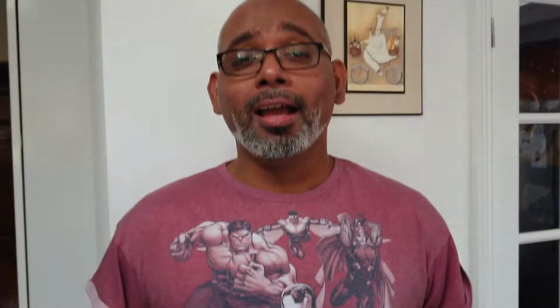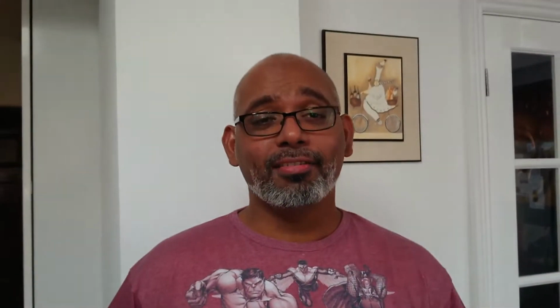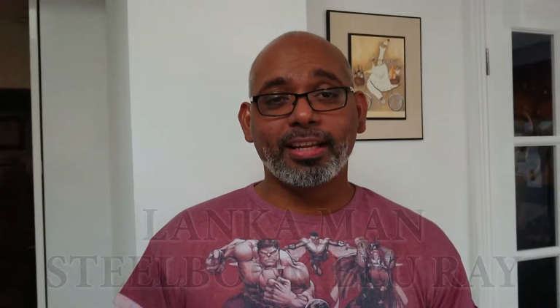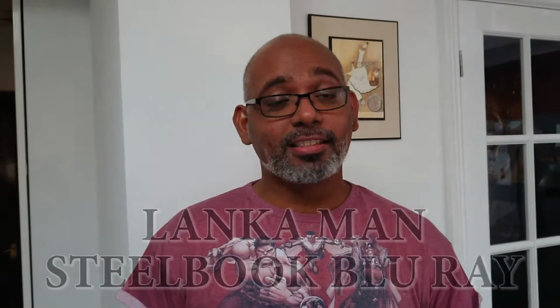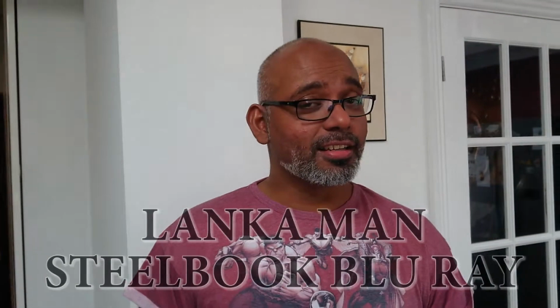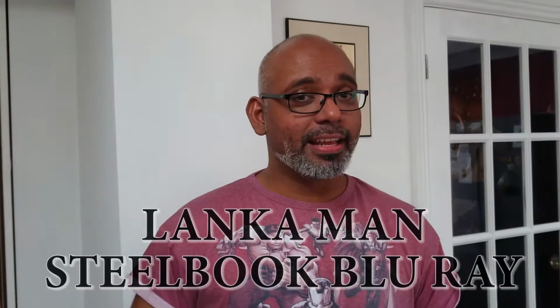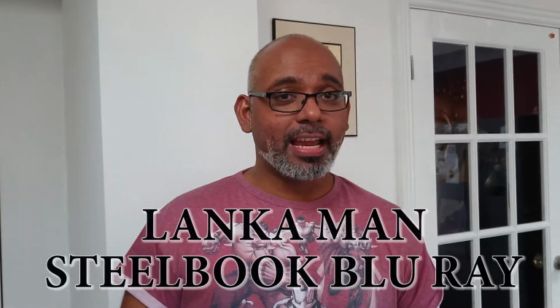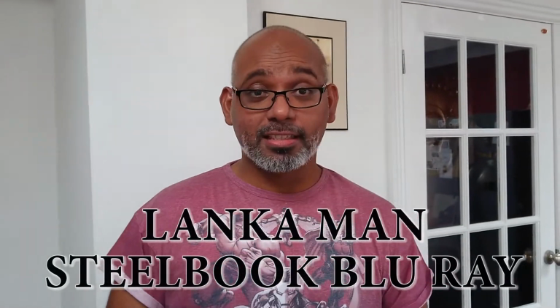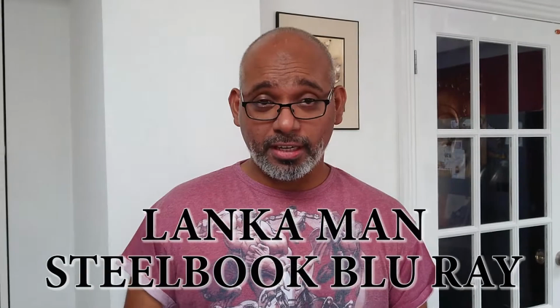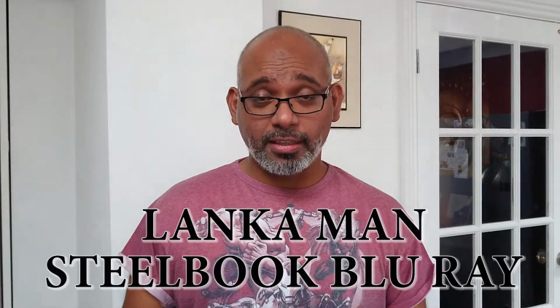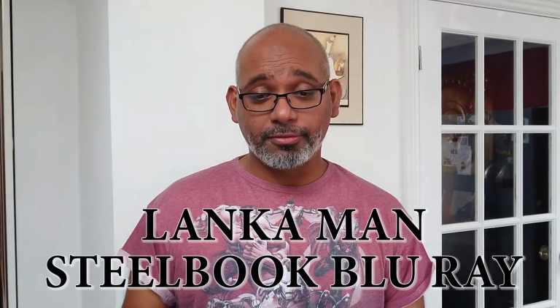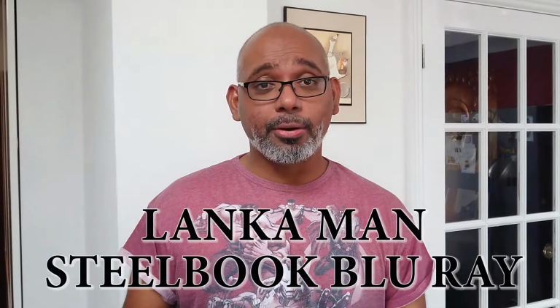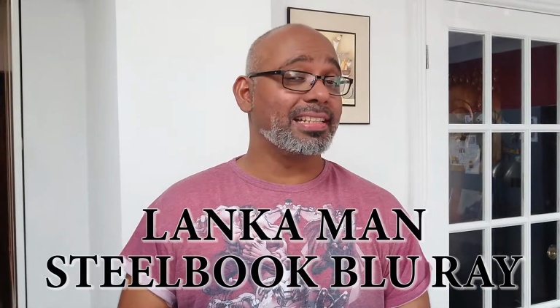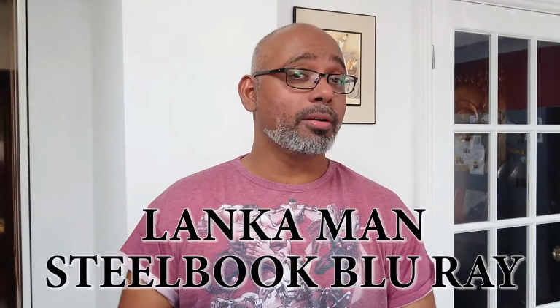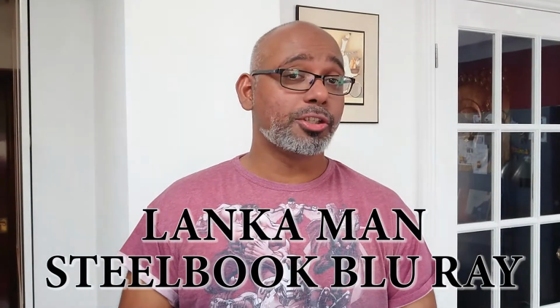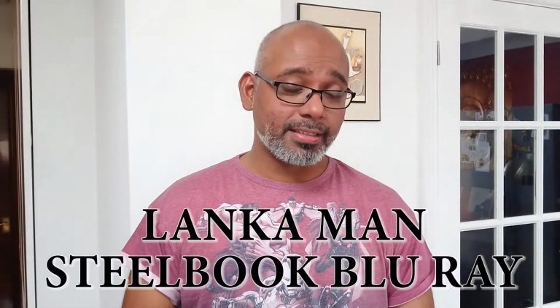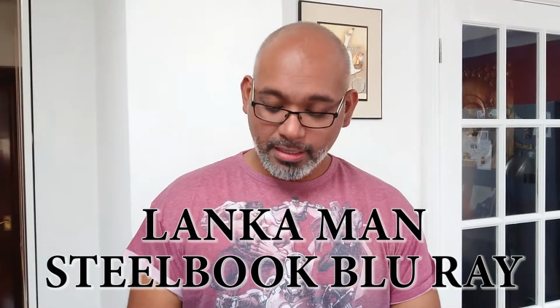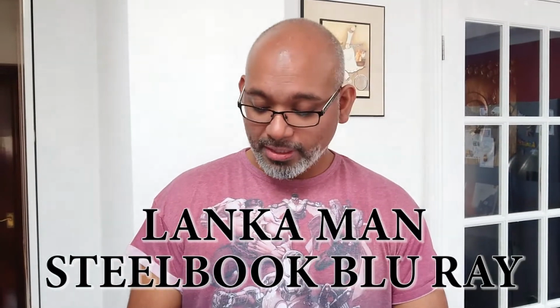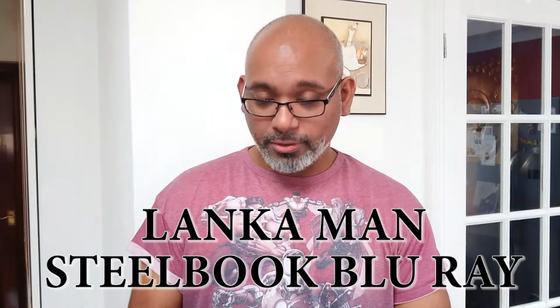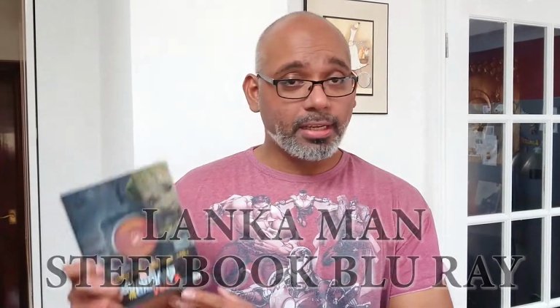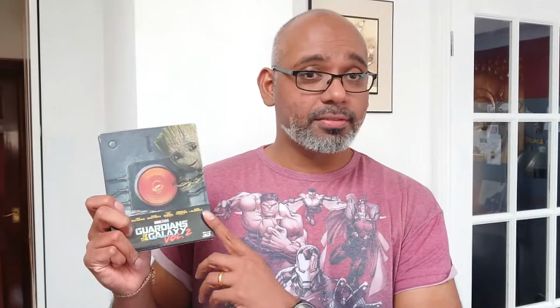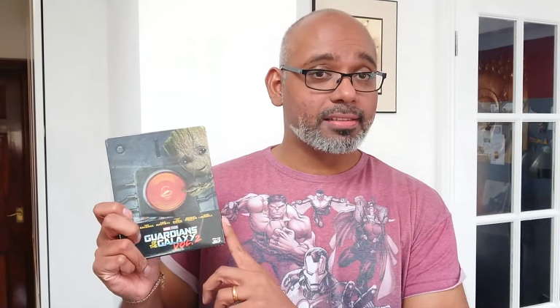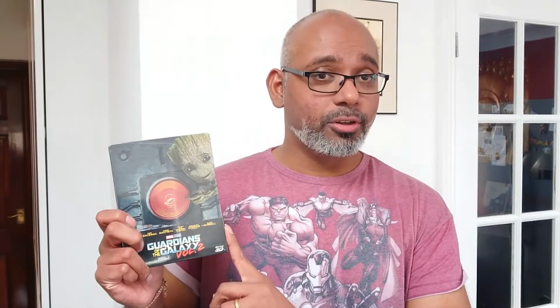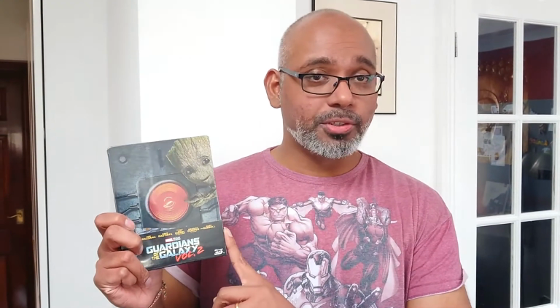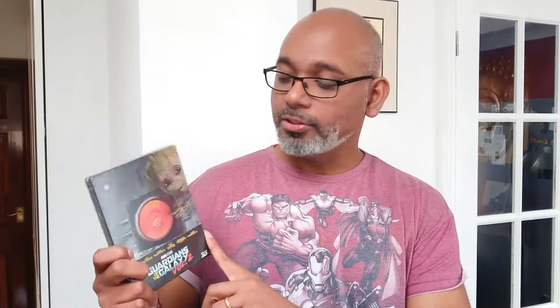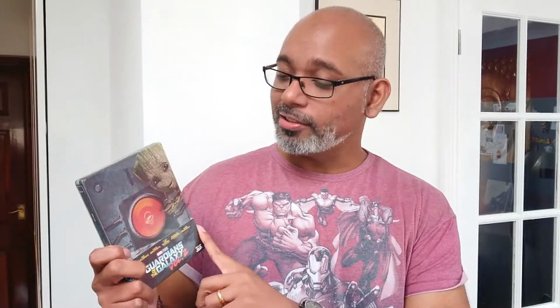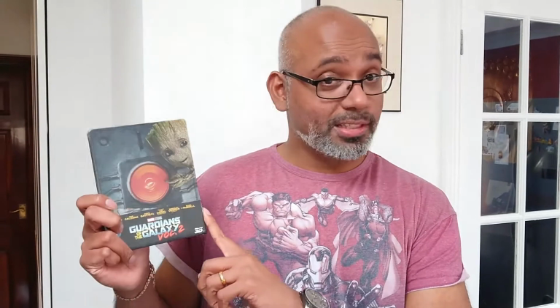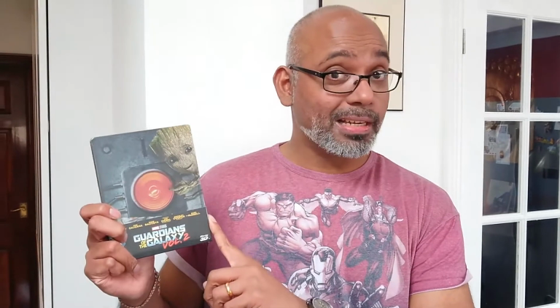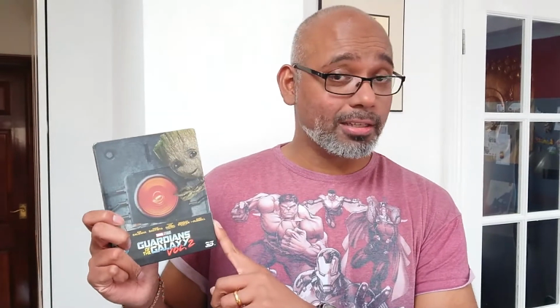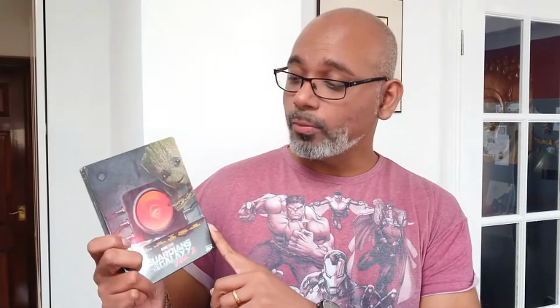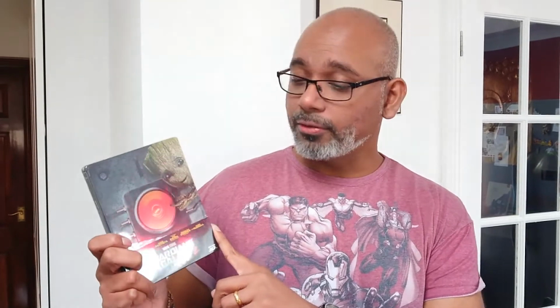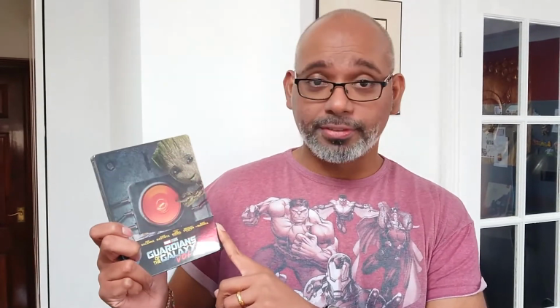Hey everybody, this is Lankerman here and this is the first of our Steelbook Showcase. Today we've got the Guardians of the Galaxy Vol. 2. So let's open this up and take a look at what they've got to offer.